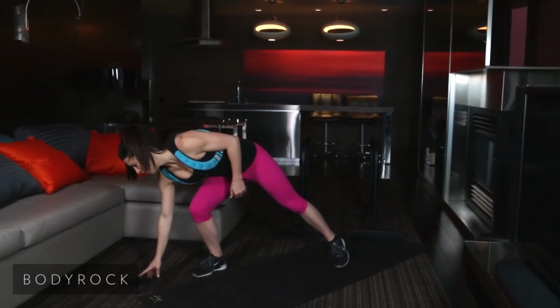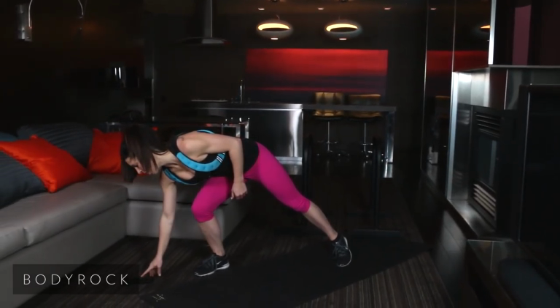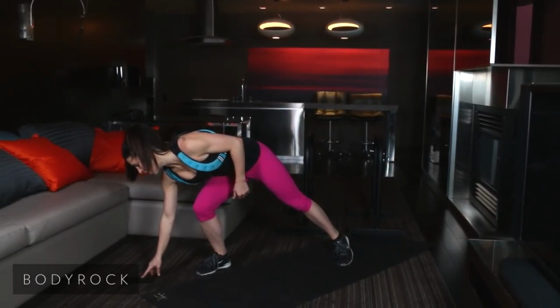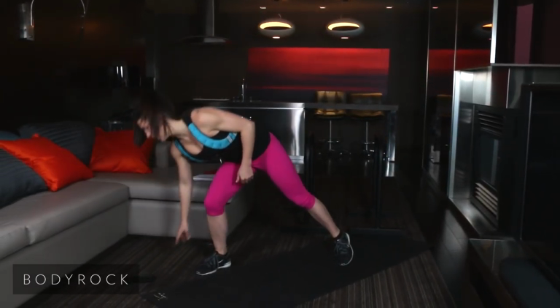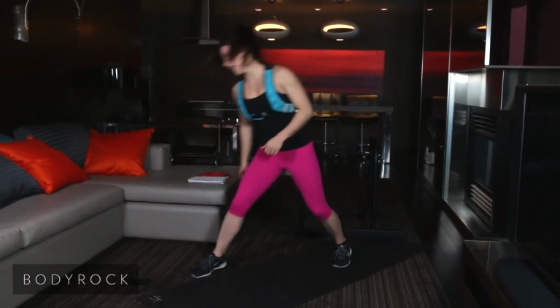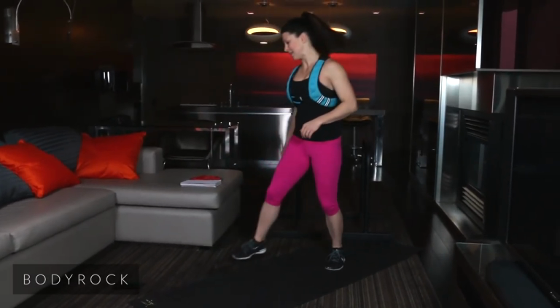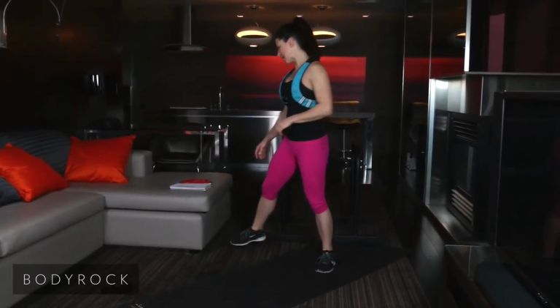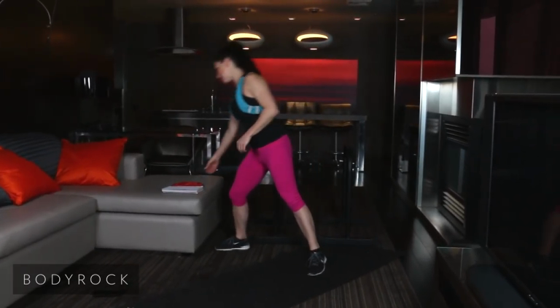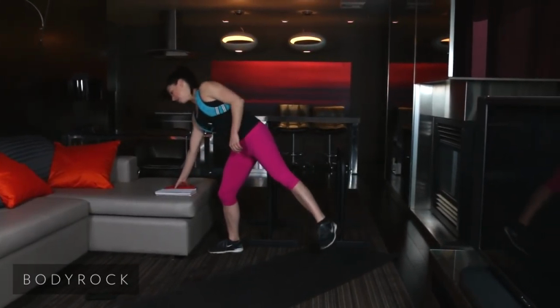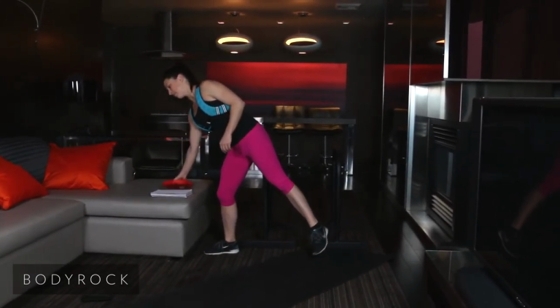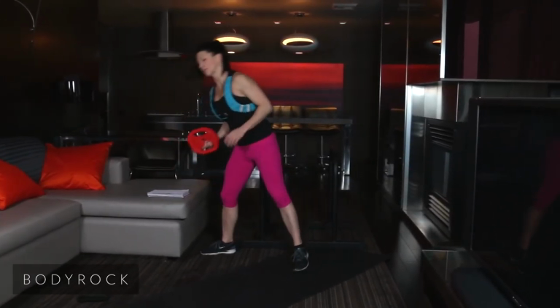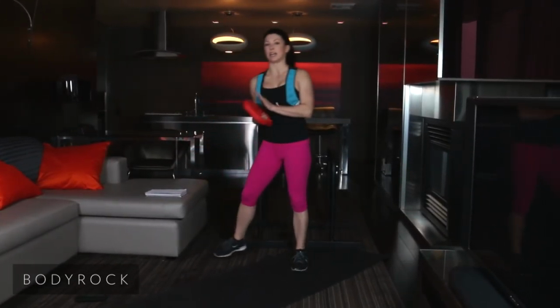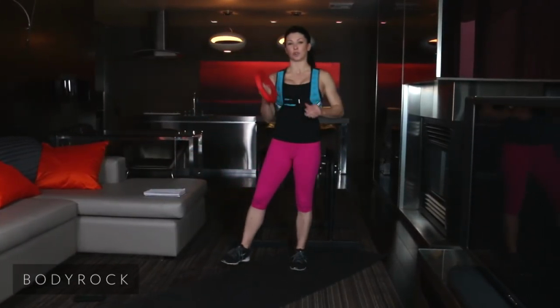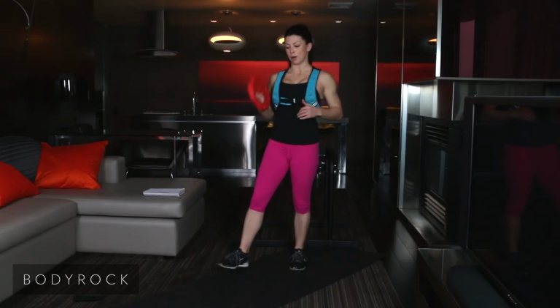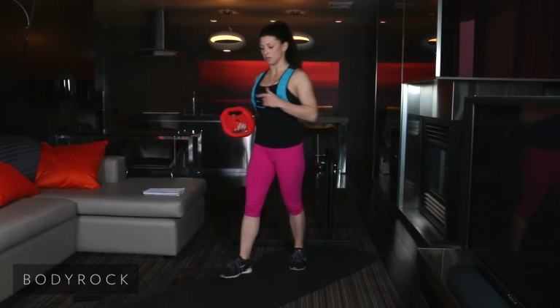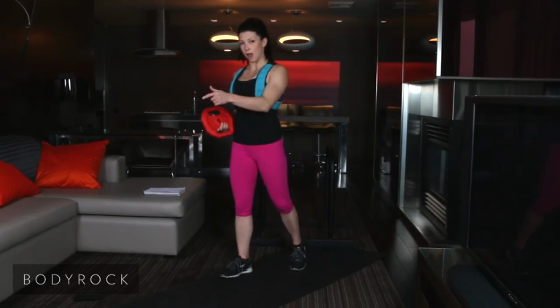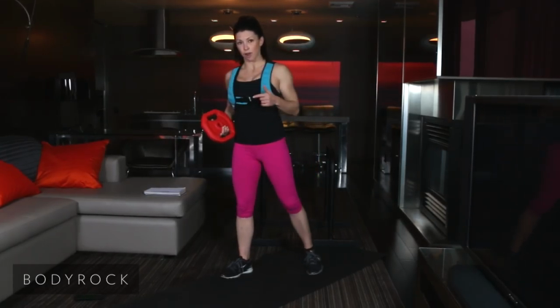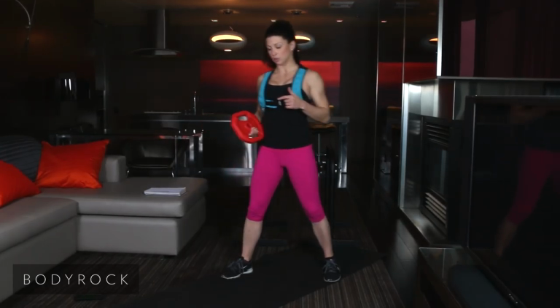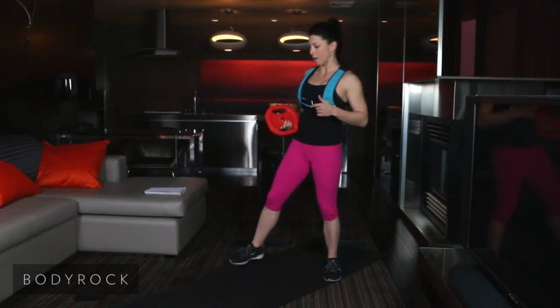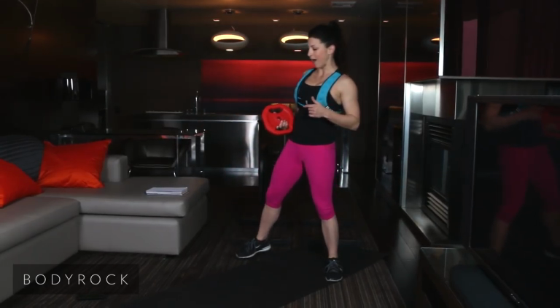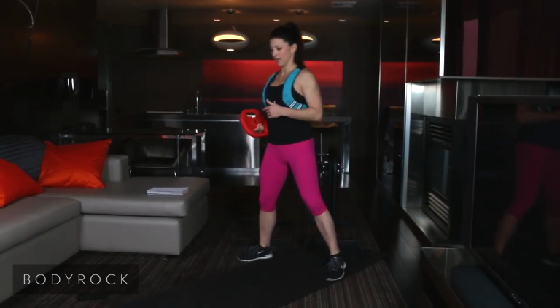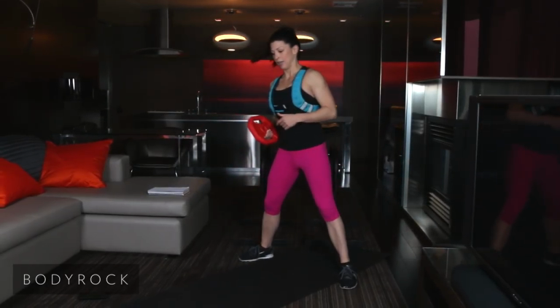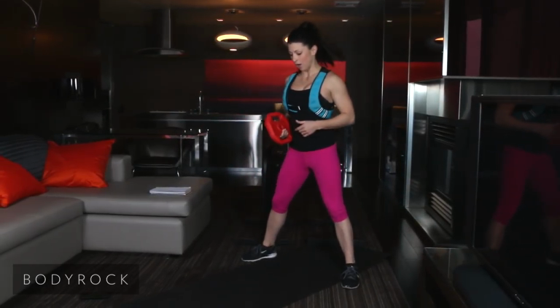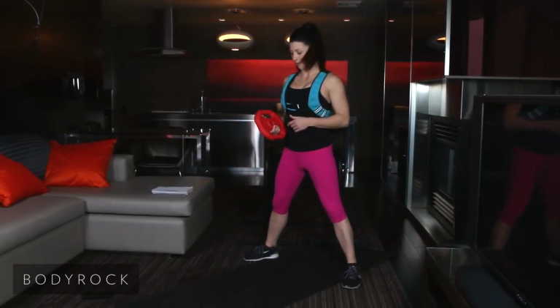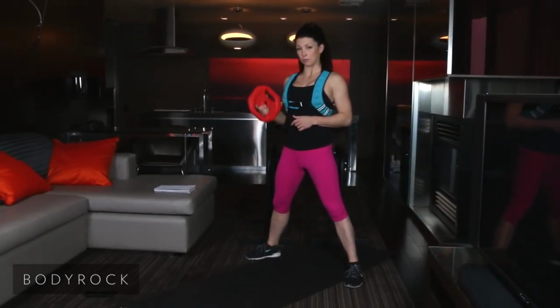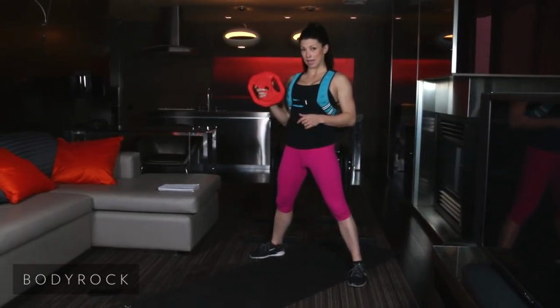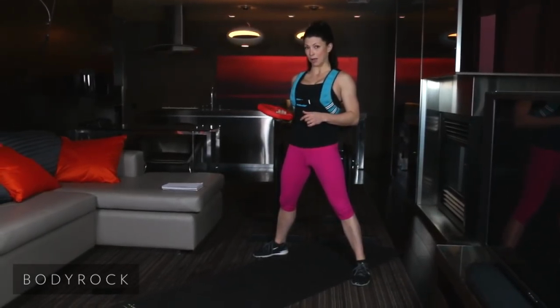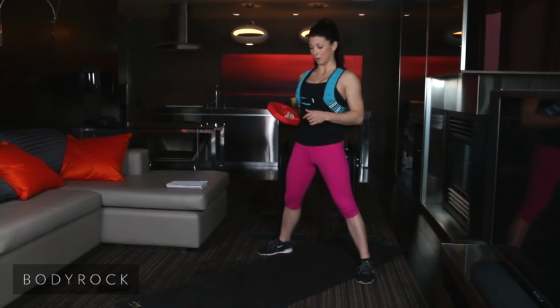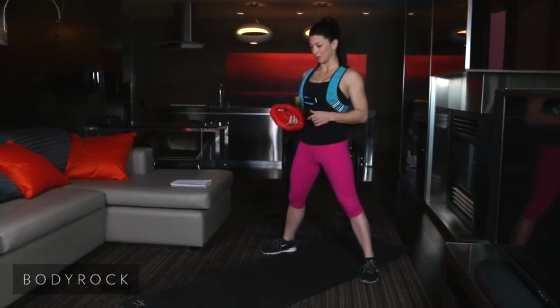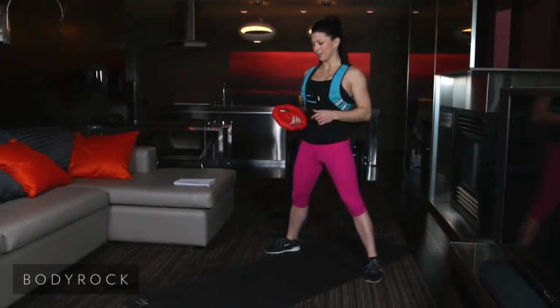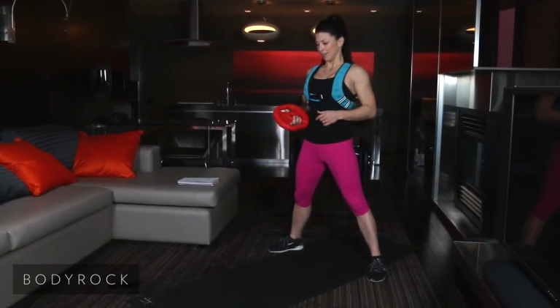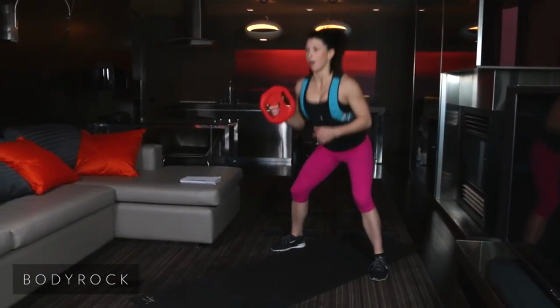We are starting in 10 seconds. First exercise: shoulder press with a squat, hop front, squat, hop back. Here we go. Get ready. I'm using 10 pounds. What are you going to use? Here we go.